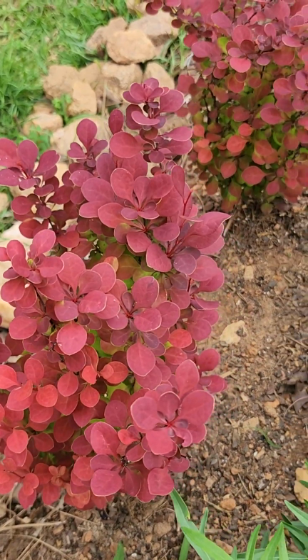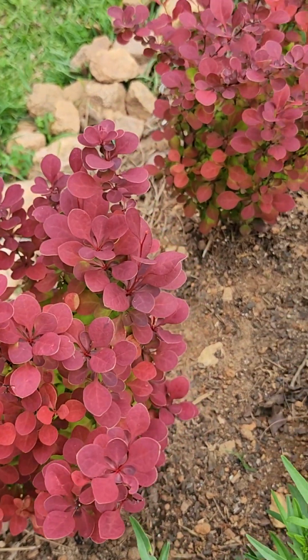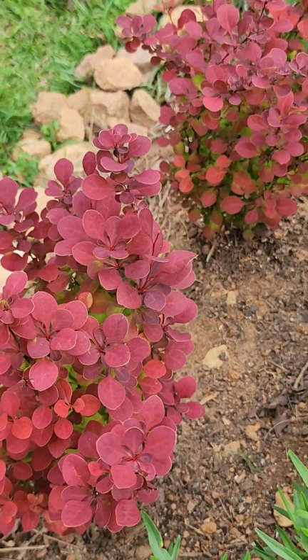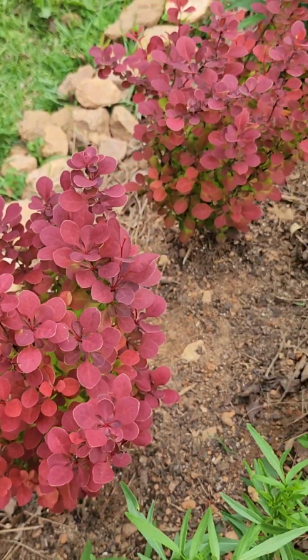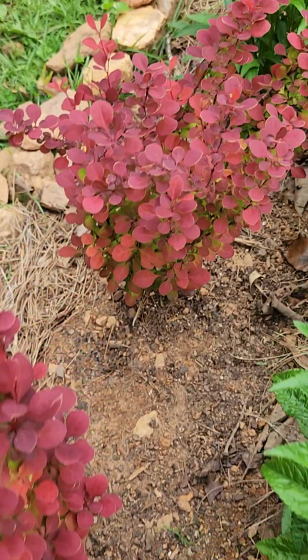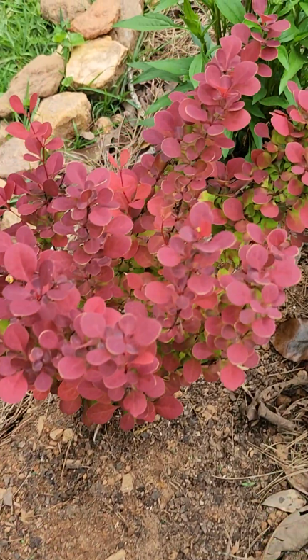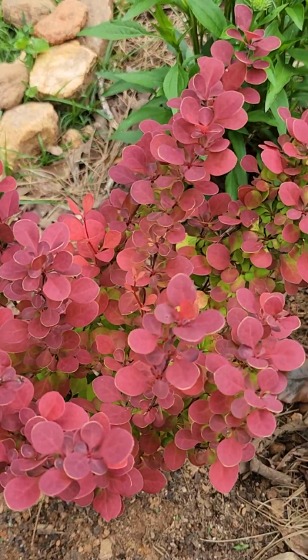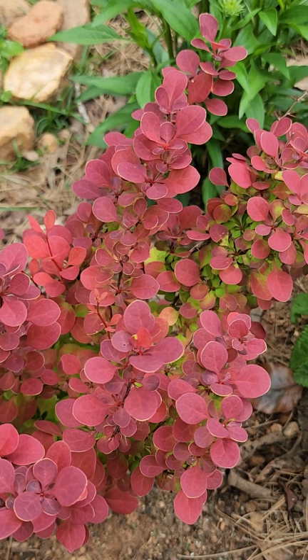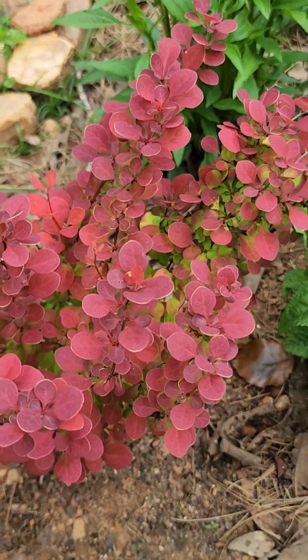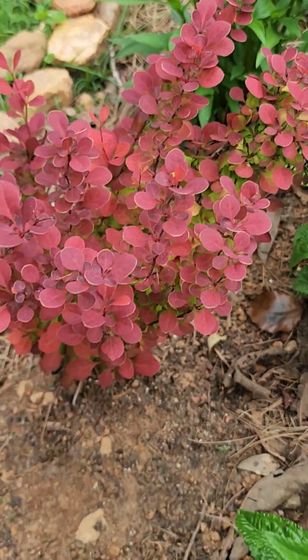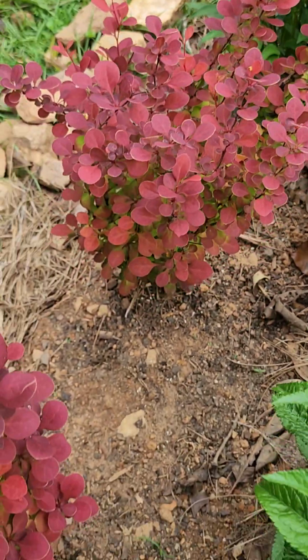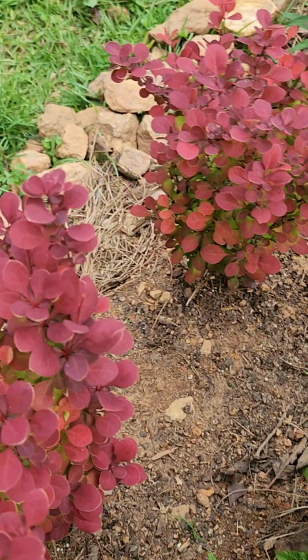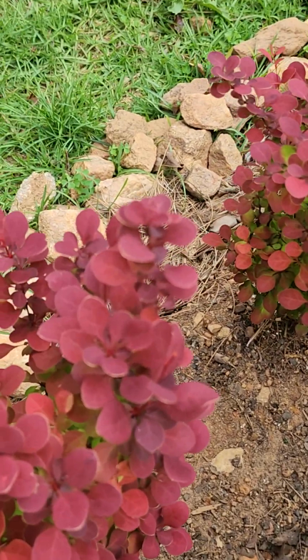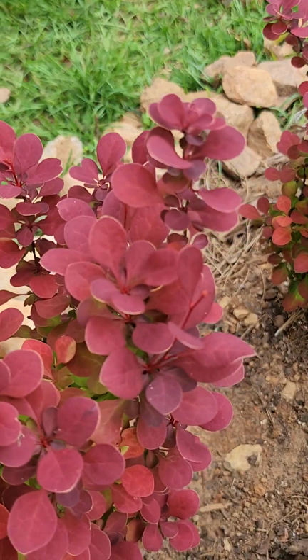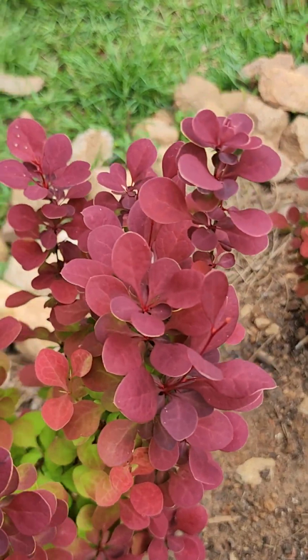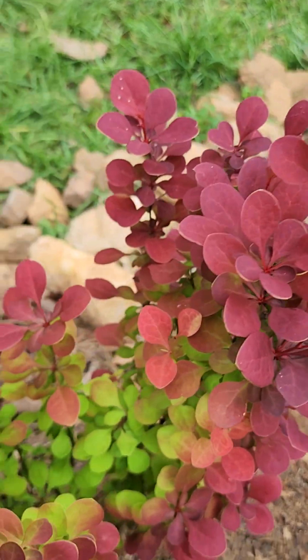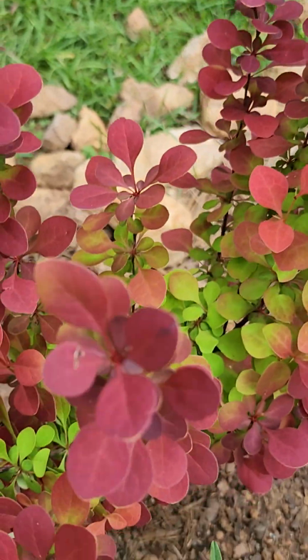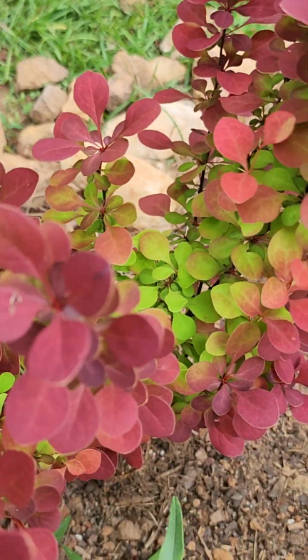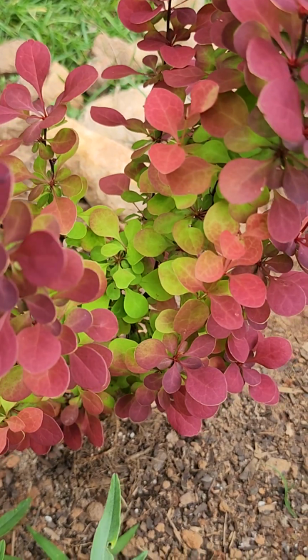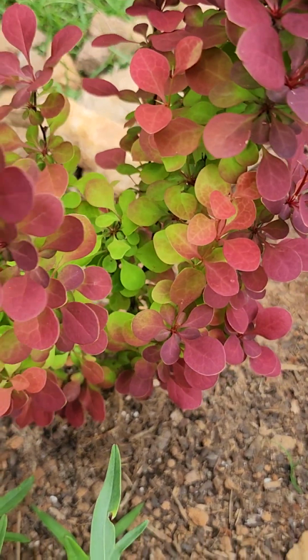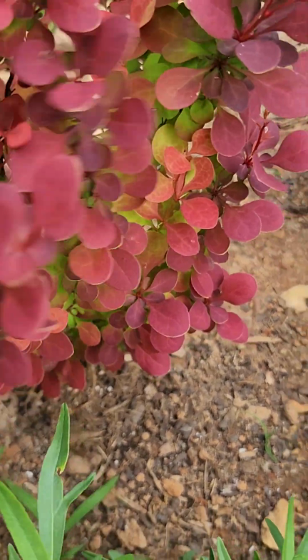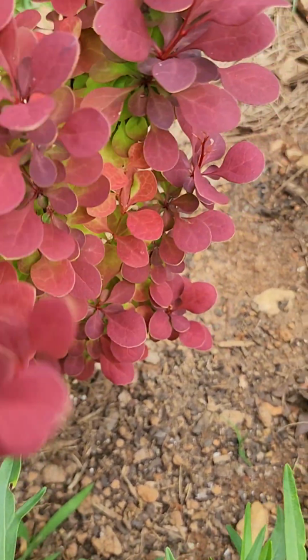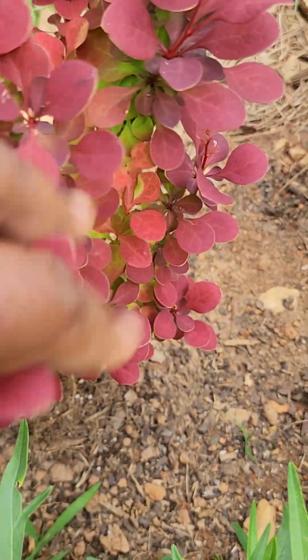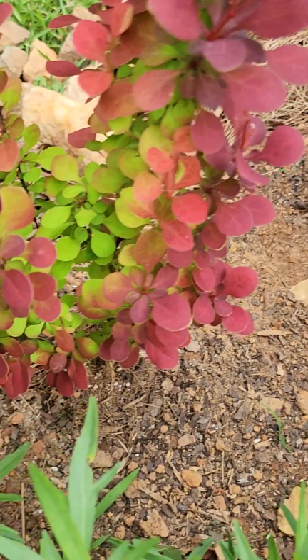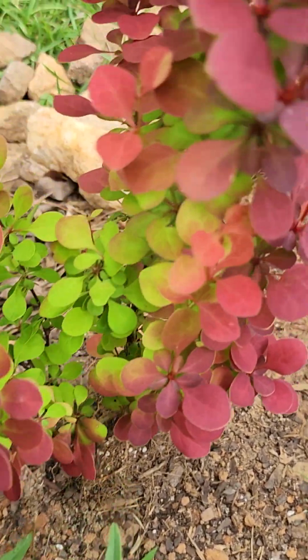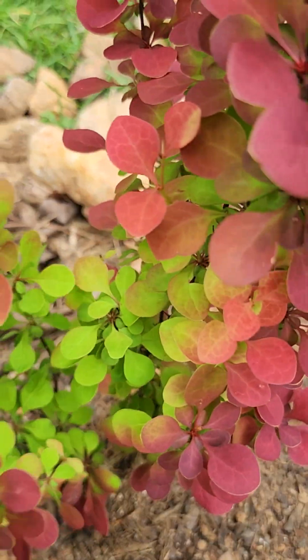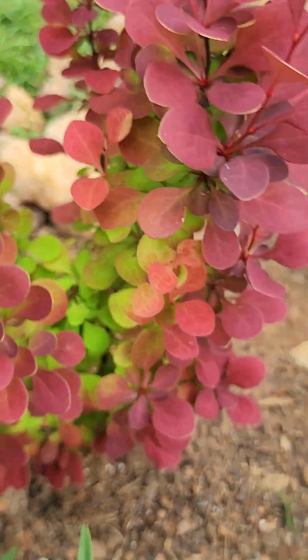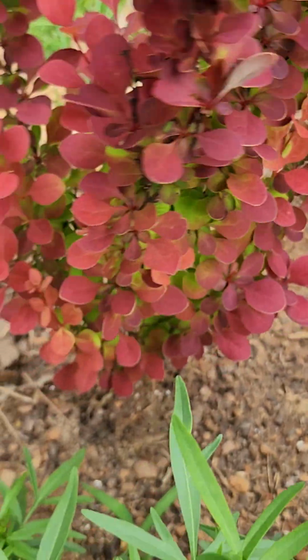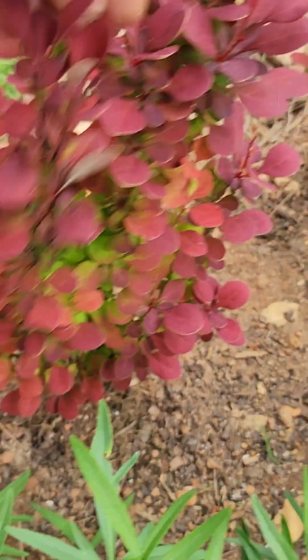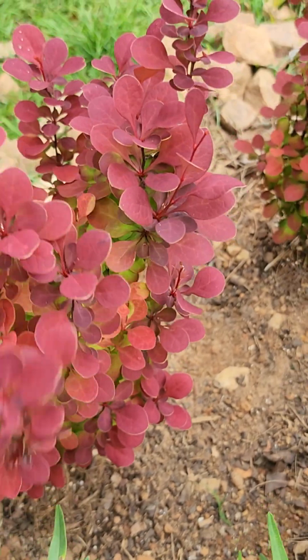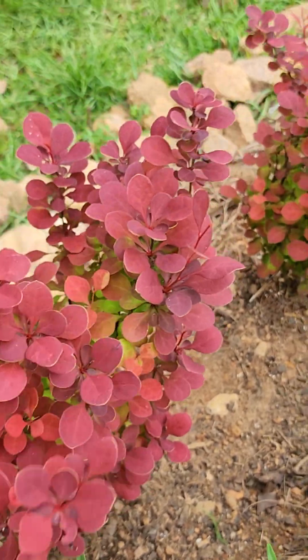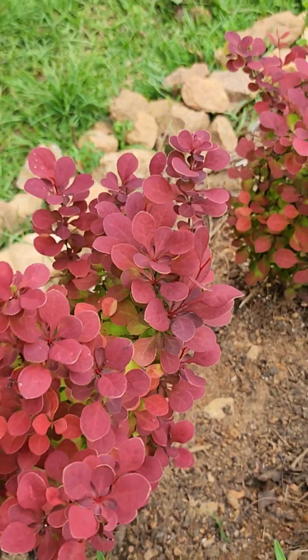Aren't they gorgeous? They don't flower, but guess what — they don't need to. This is their claim to fame, the color. Look at when you open this up — look at what it looks like in the middle. Get you some Orange Rocket Barberry.